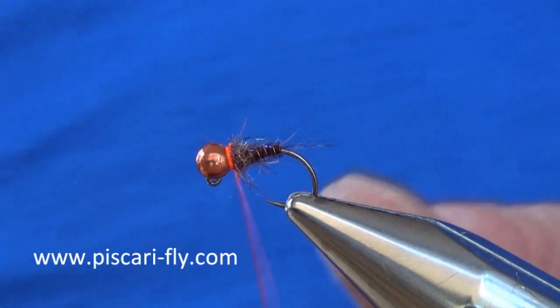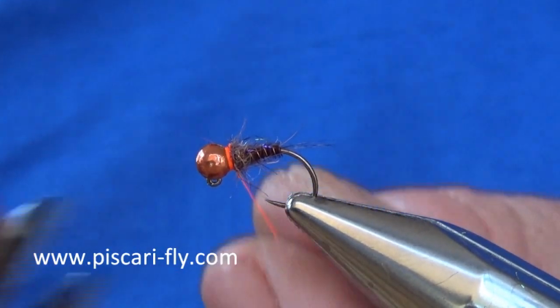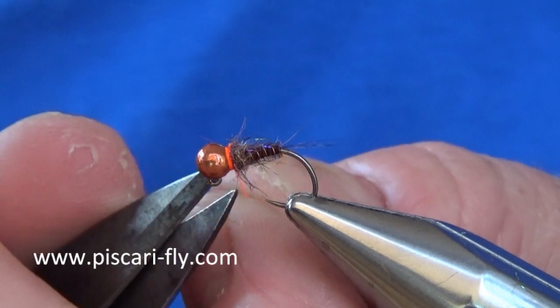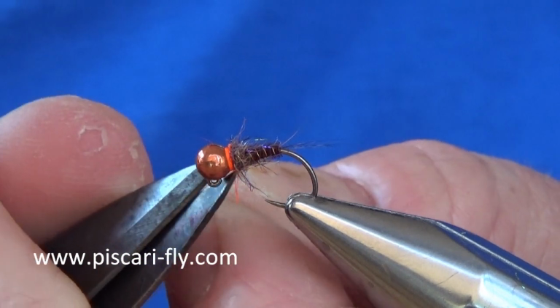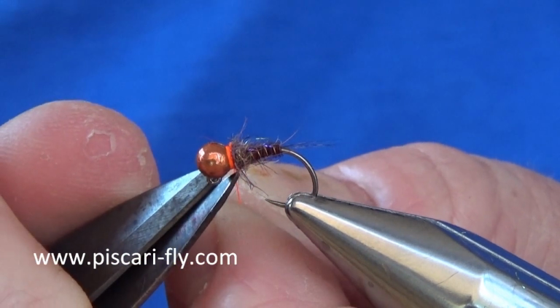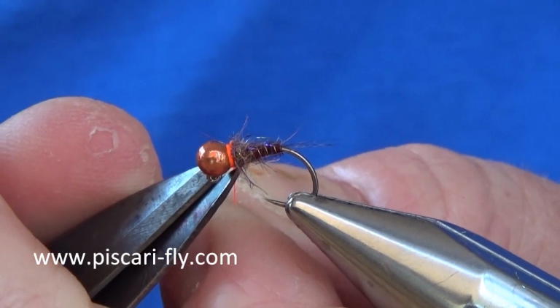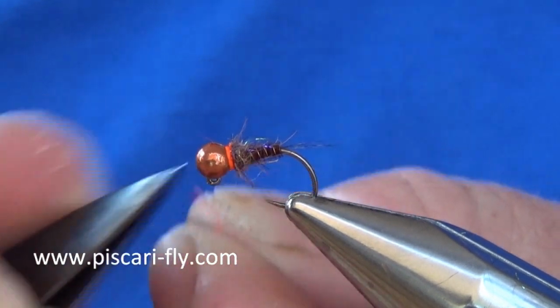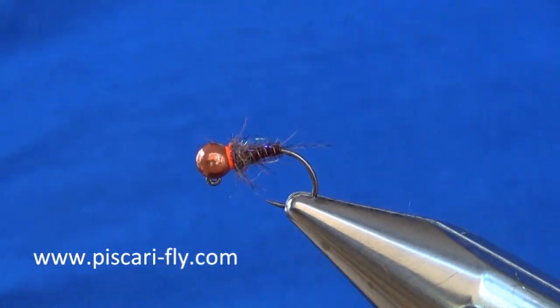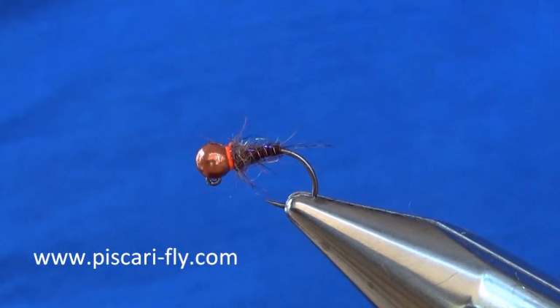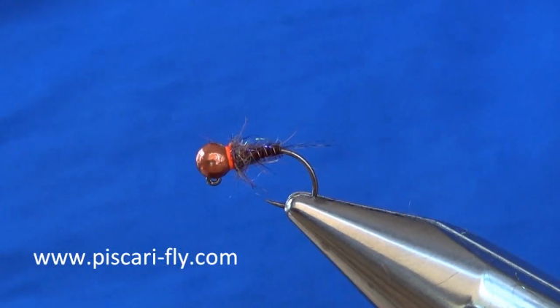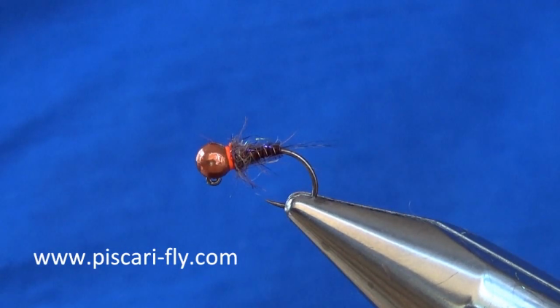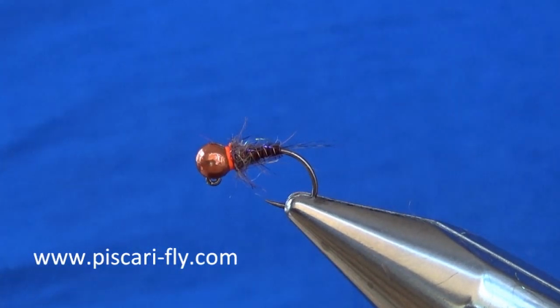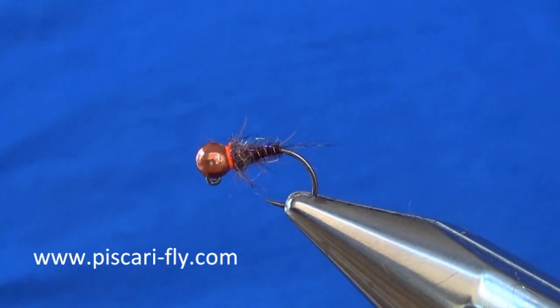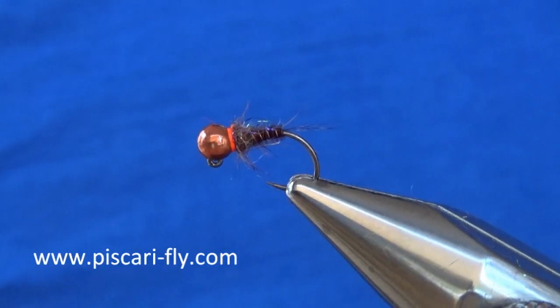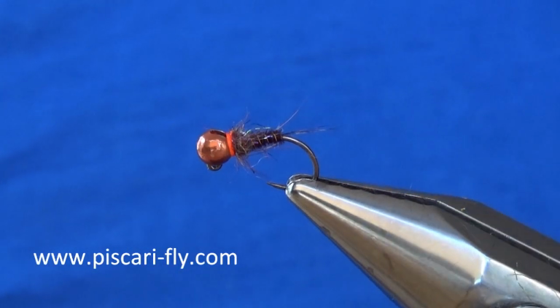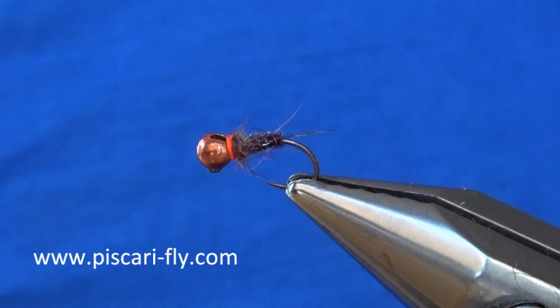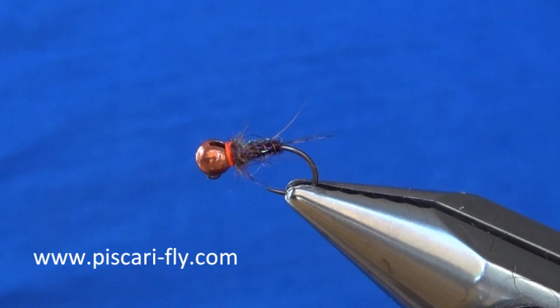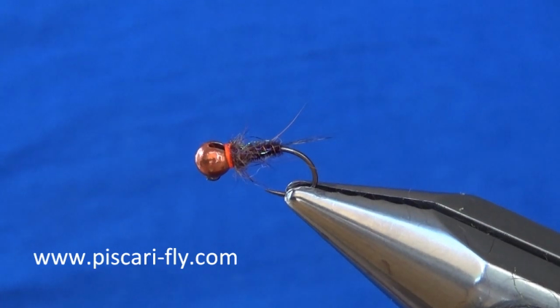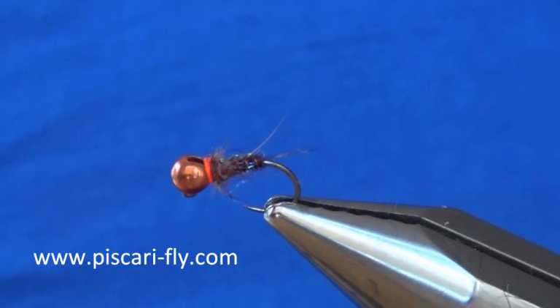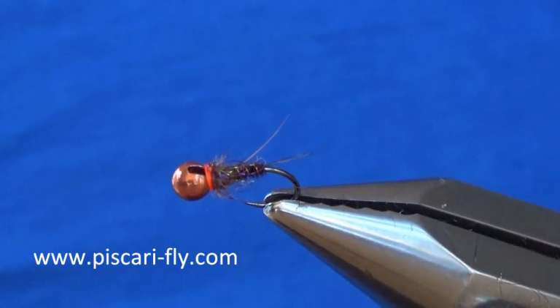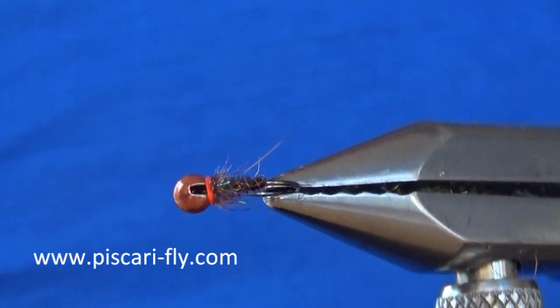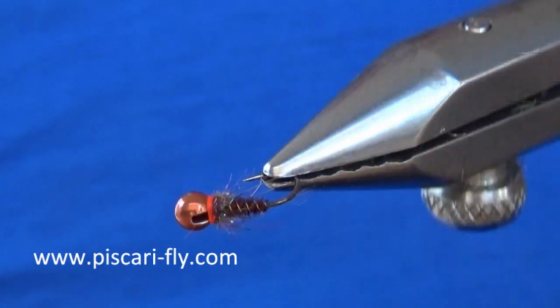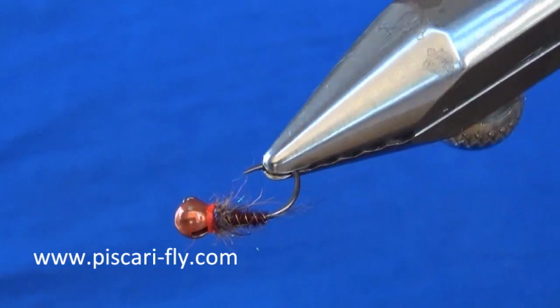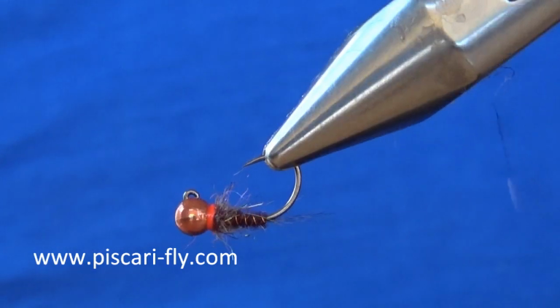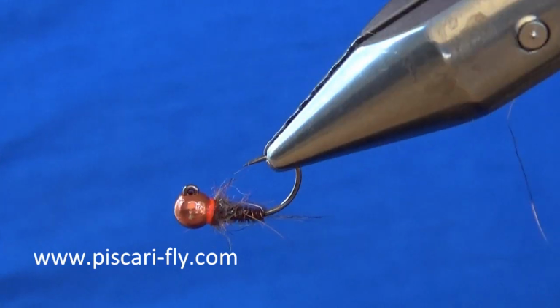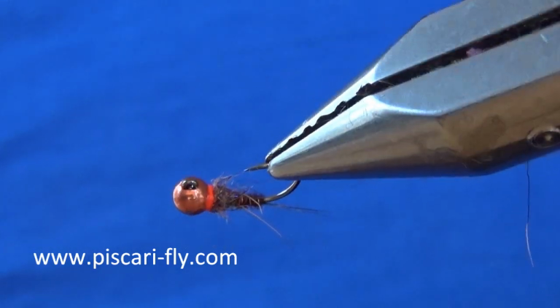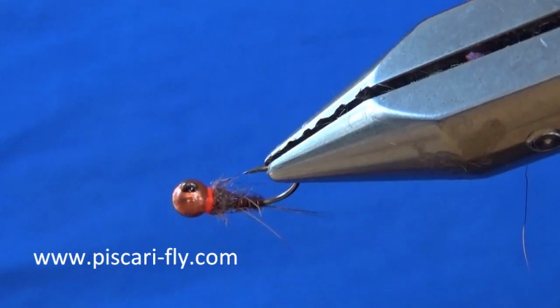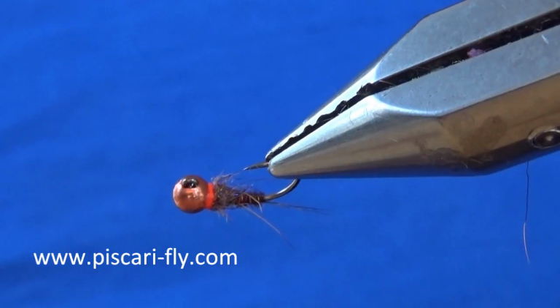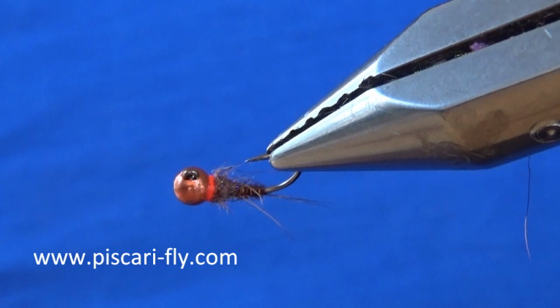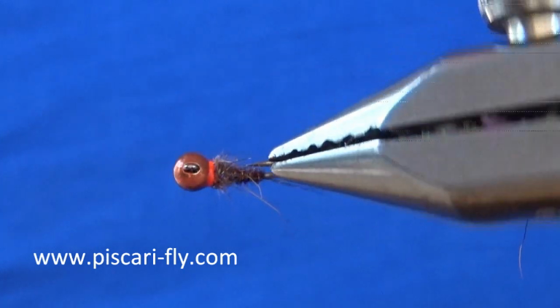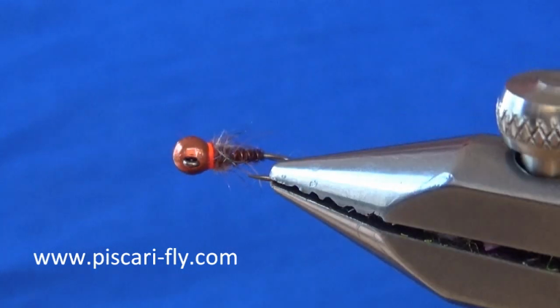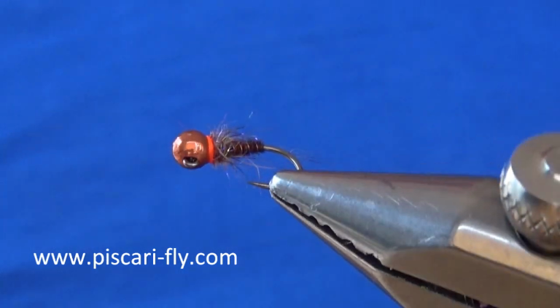And there we go — very simple, very effective pattern. I find it quite productive throughout the season and in many different styles and types of water.